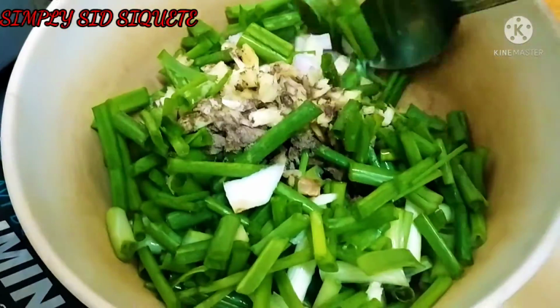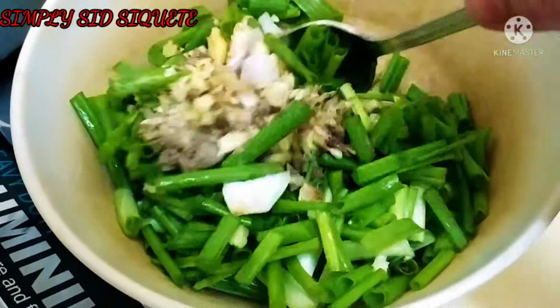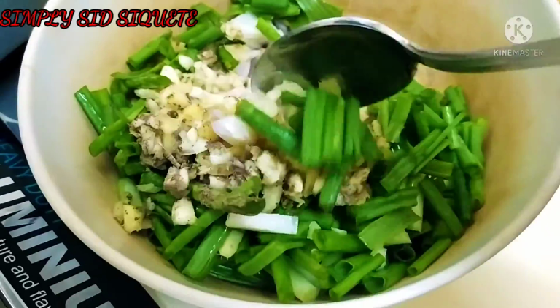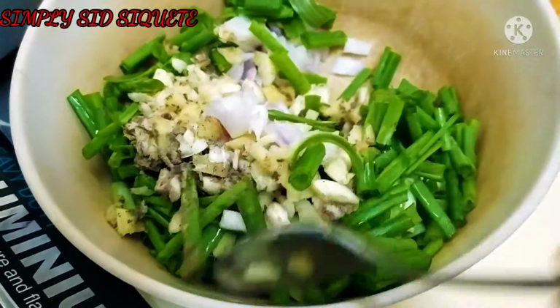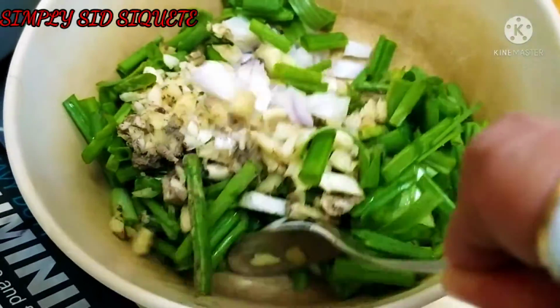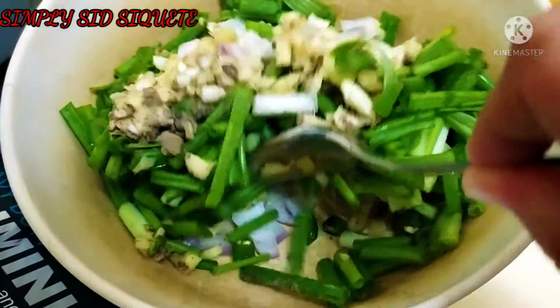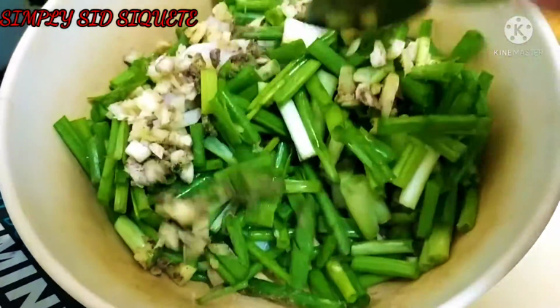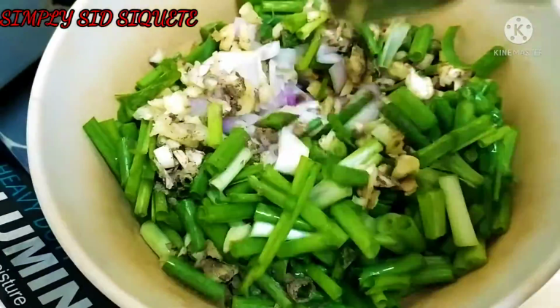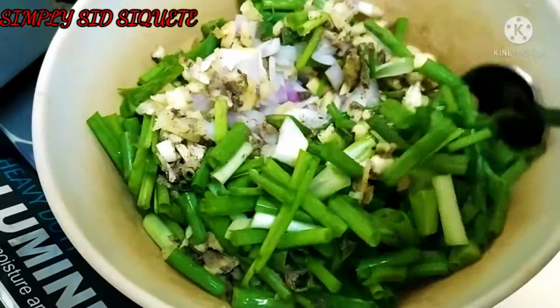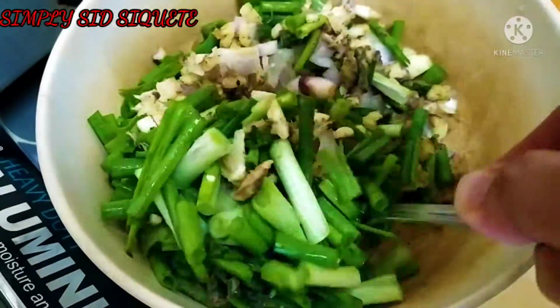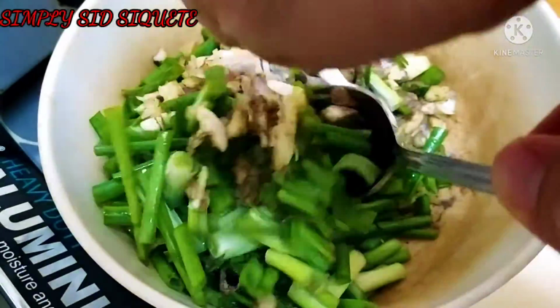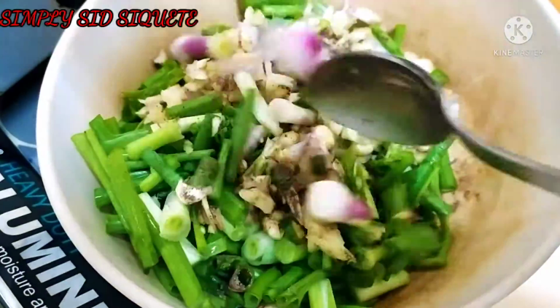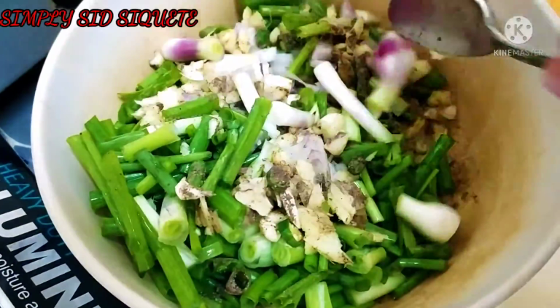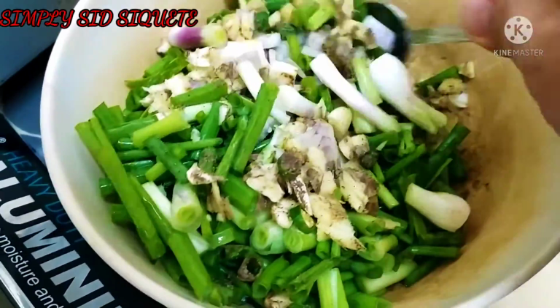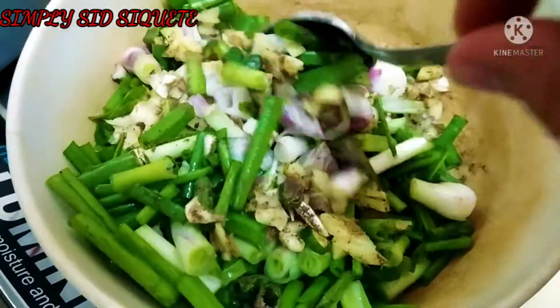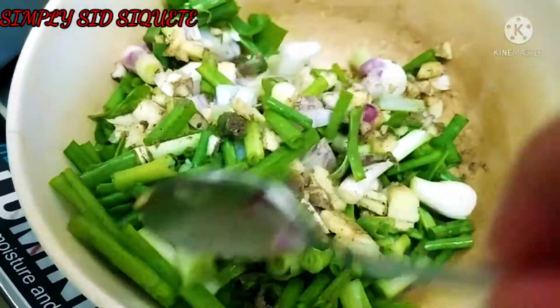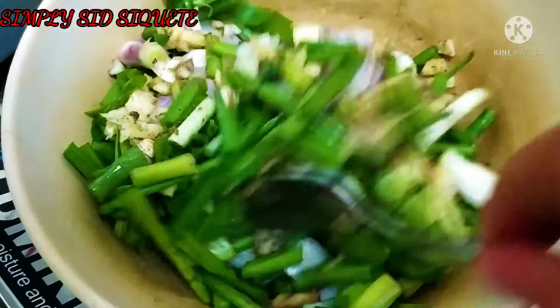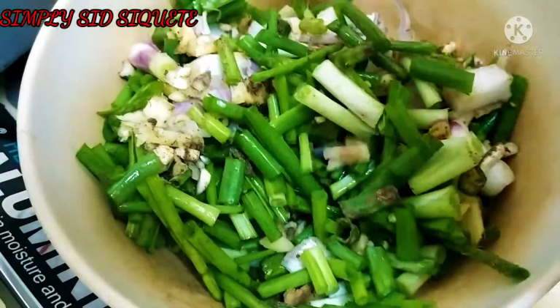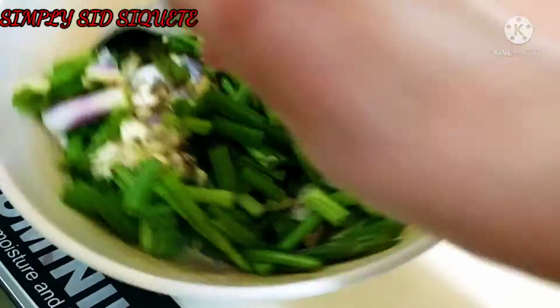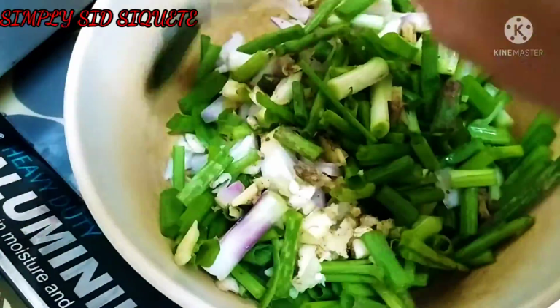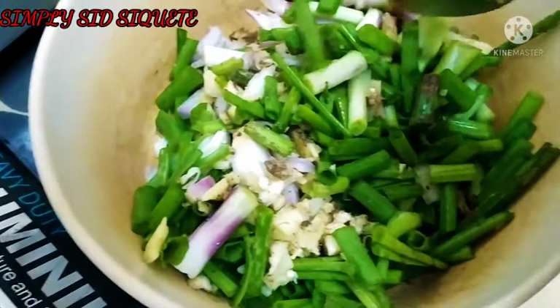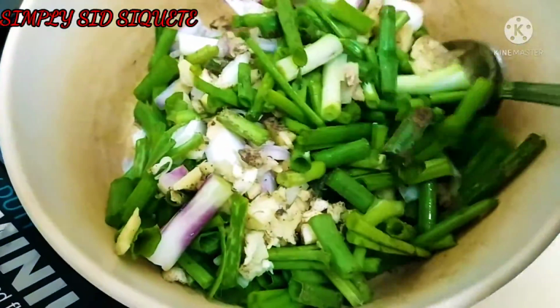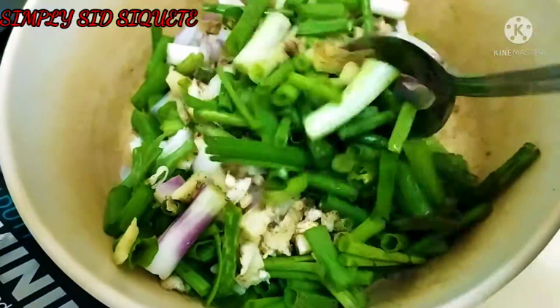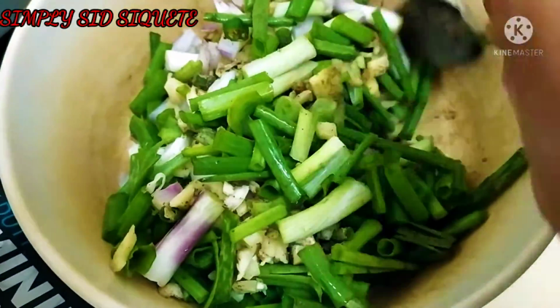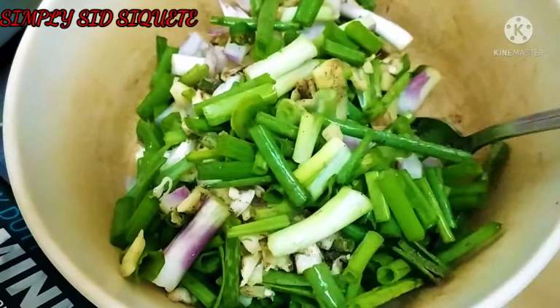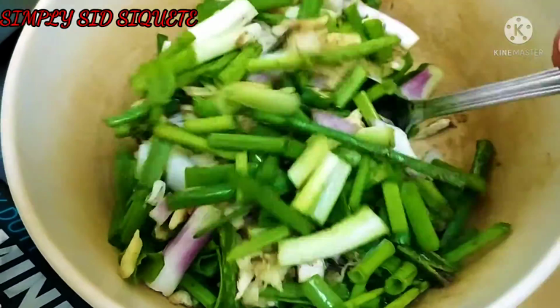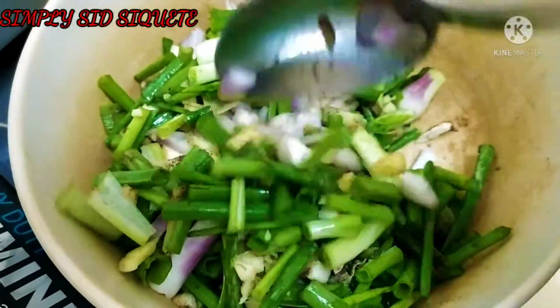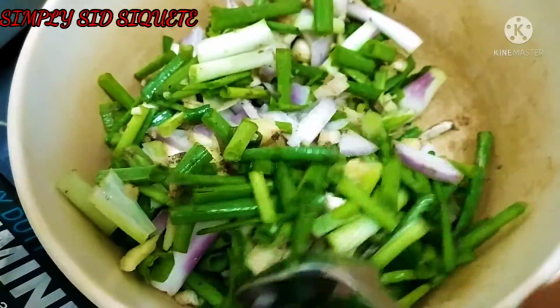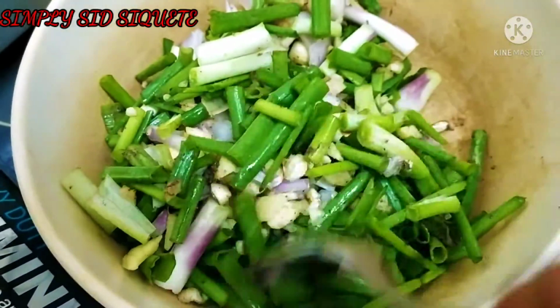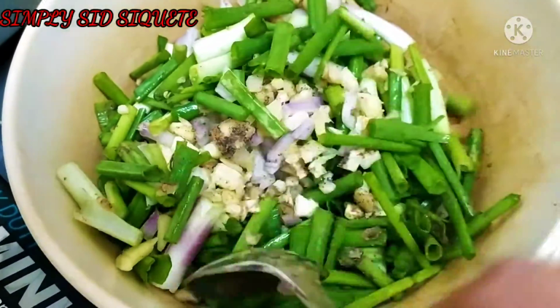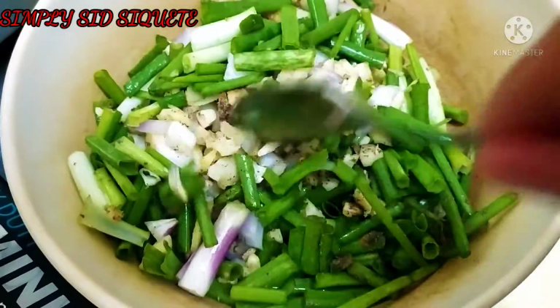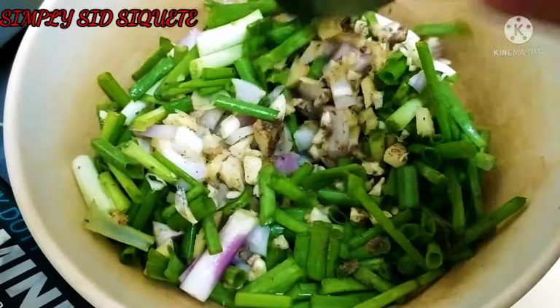Green onions, garlic, ginger, and red onions. Salt and pepper.